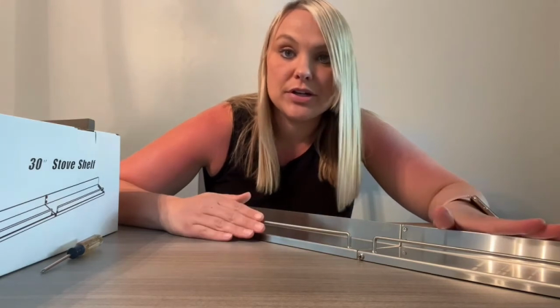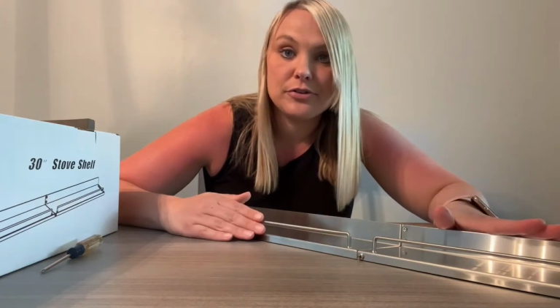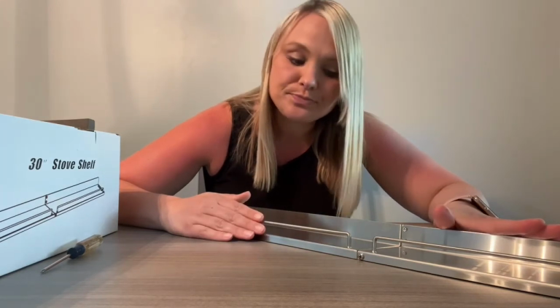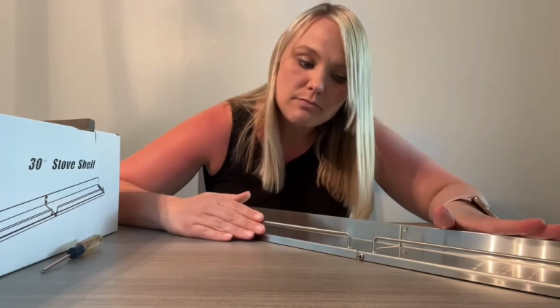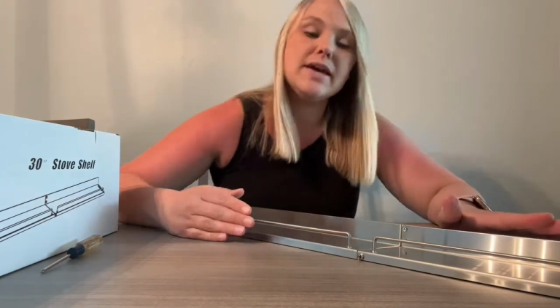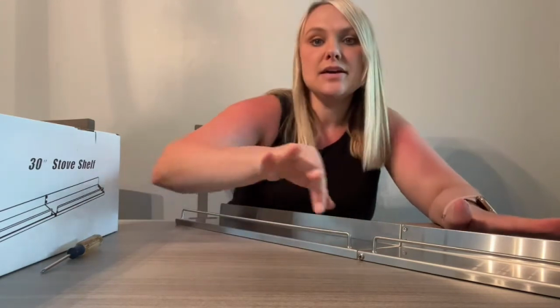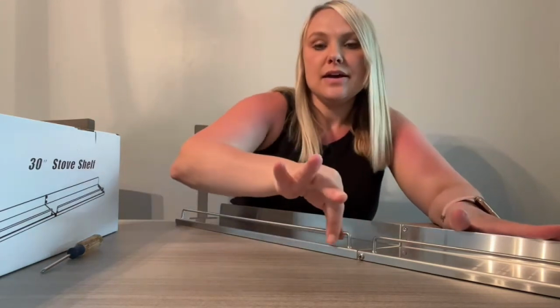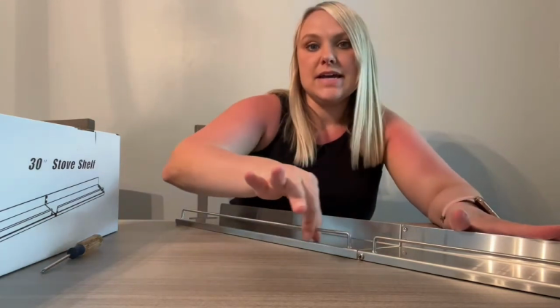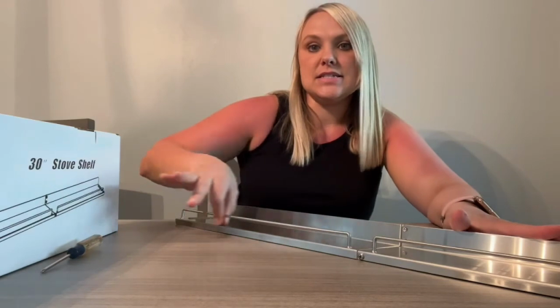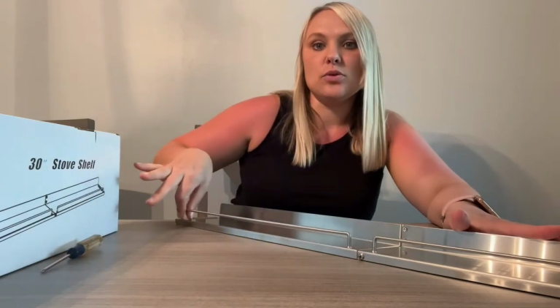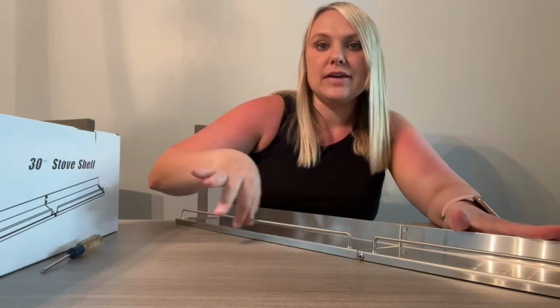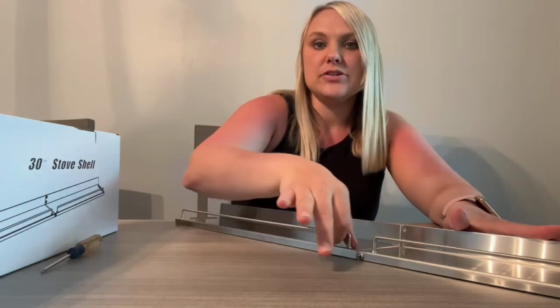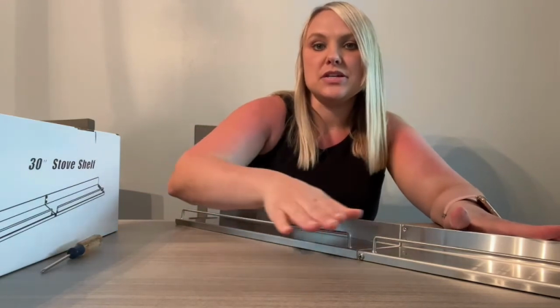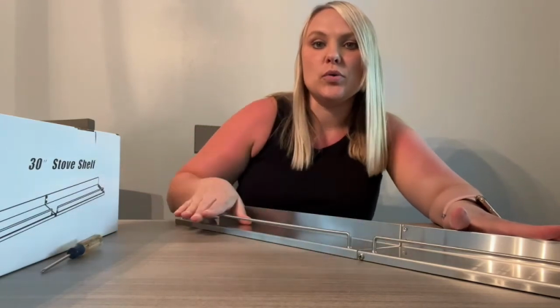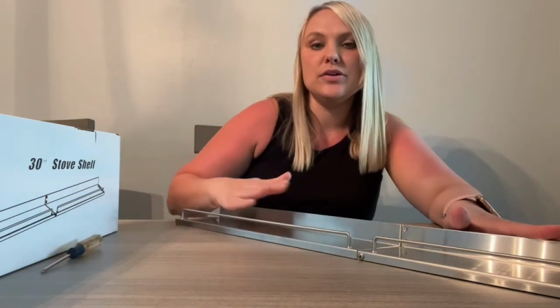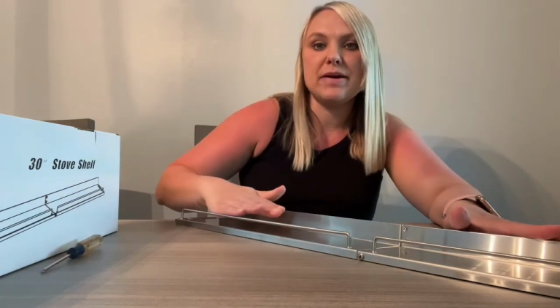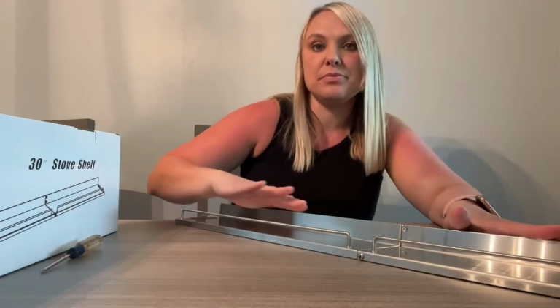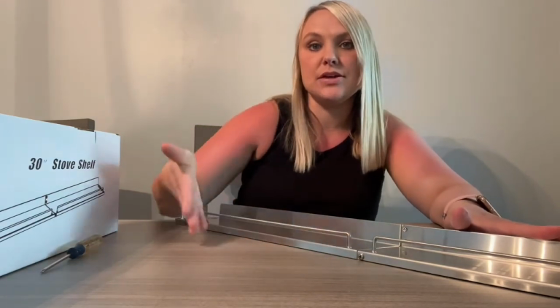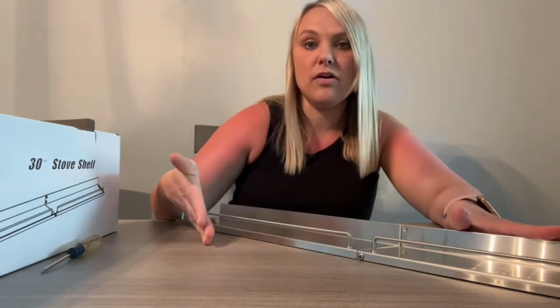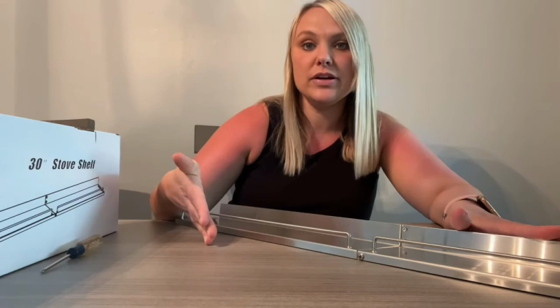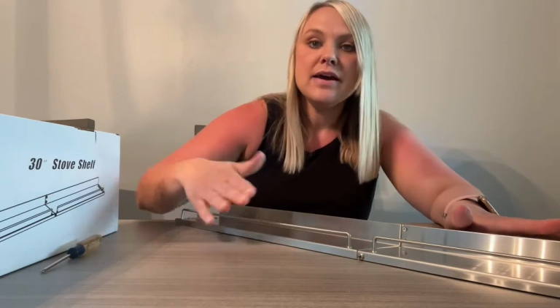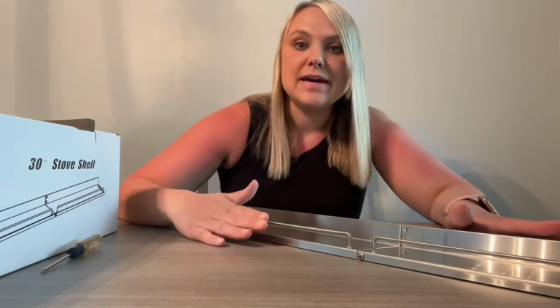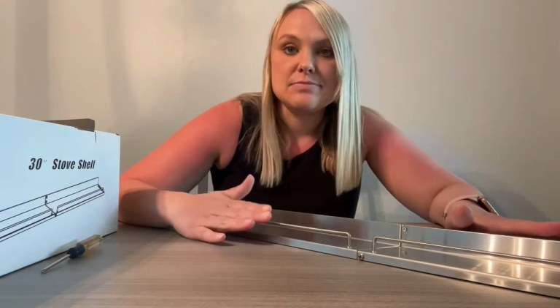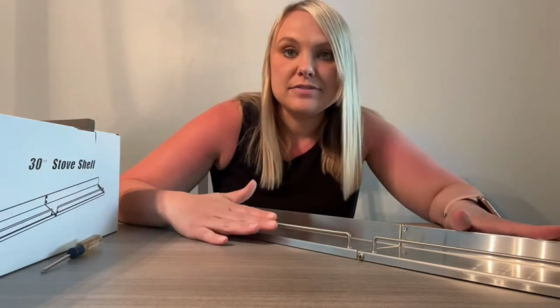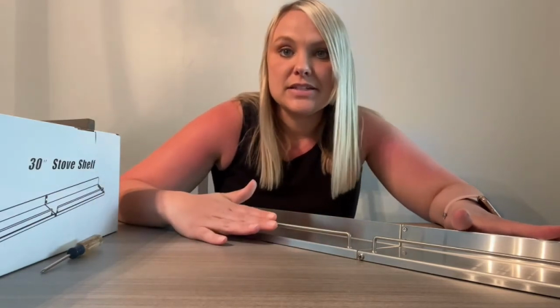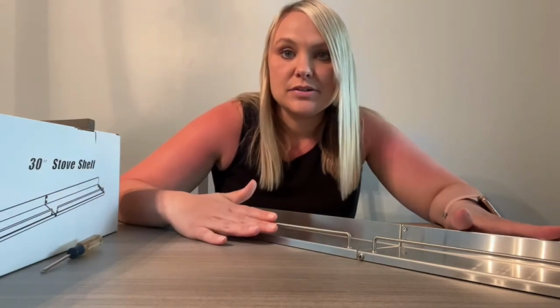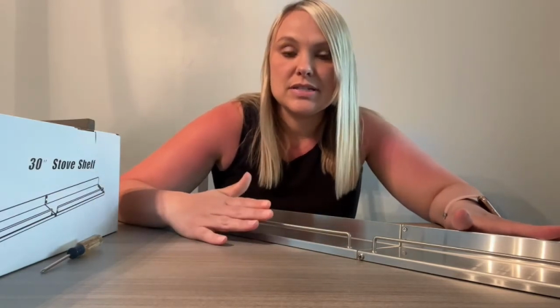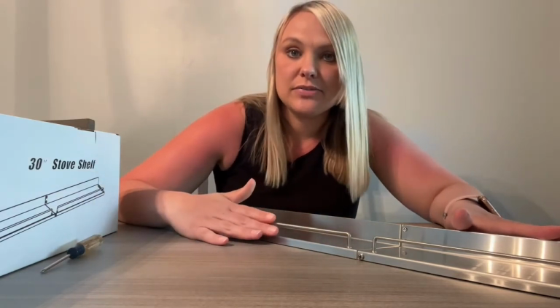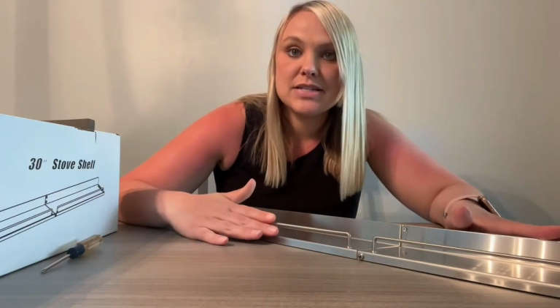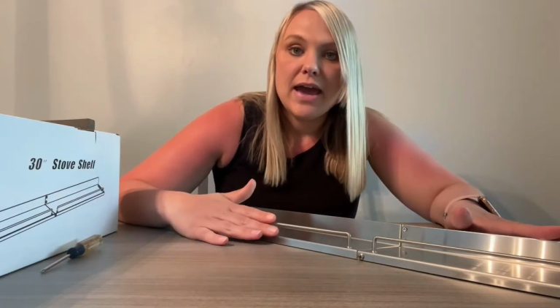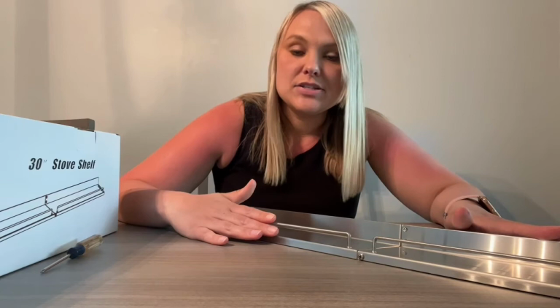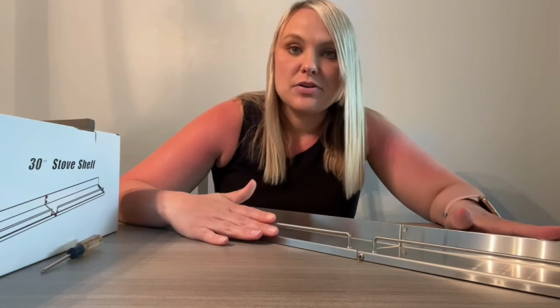This has a little railing here so it's going to hold your spices in place so they don't fall over, and it is made out of stainless steel so it's not going to rust.